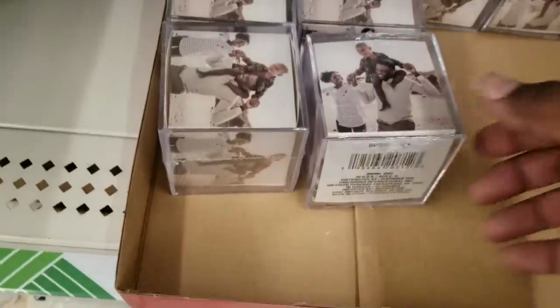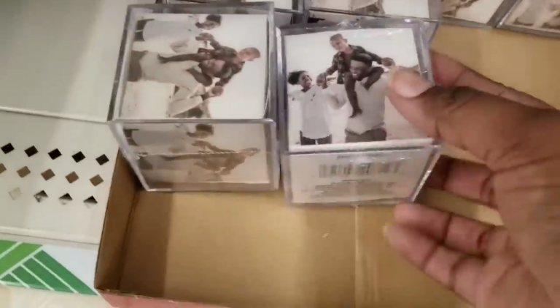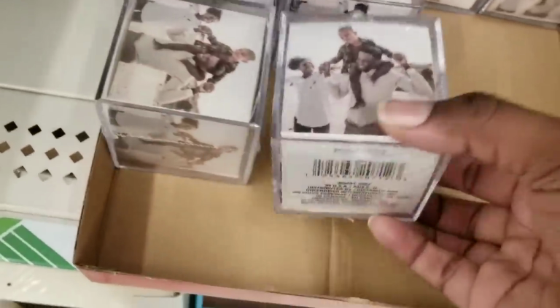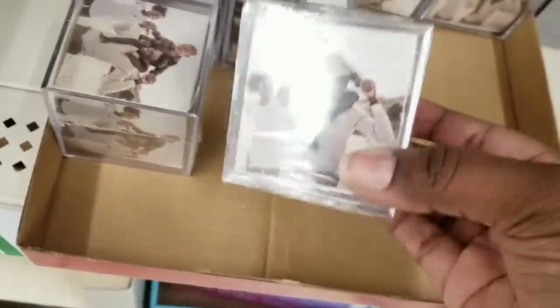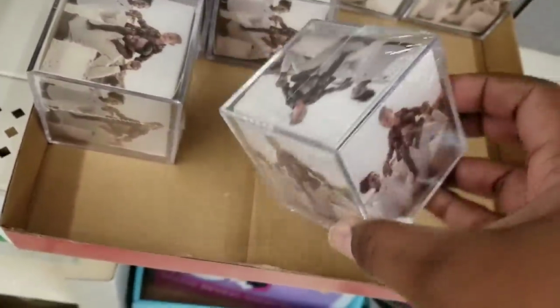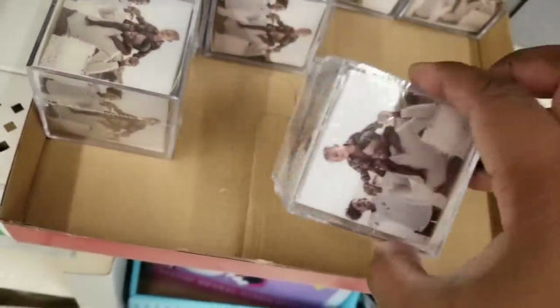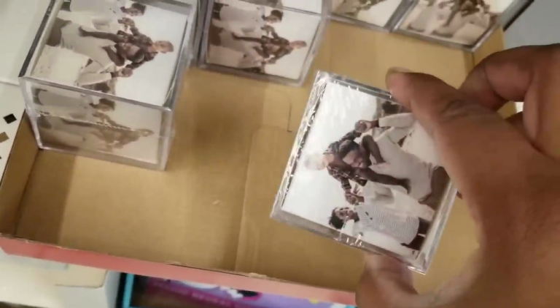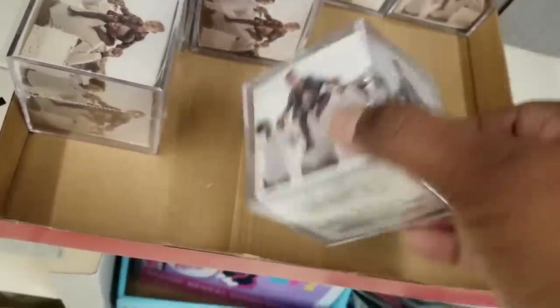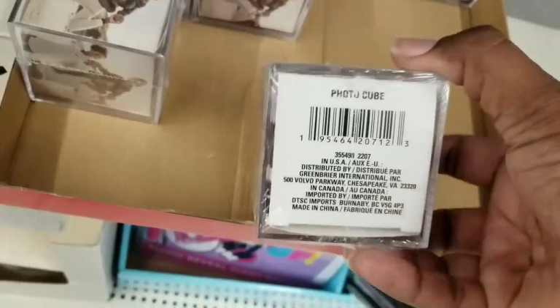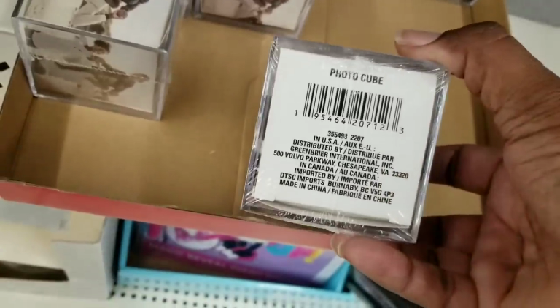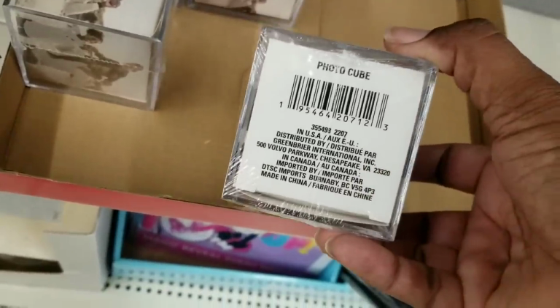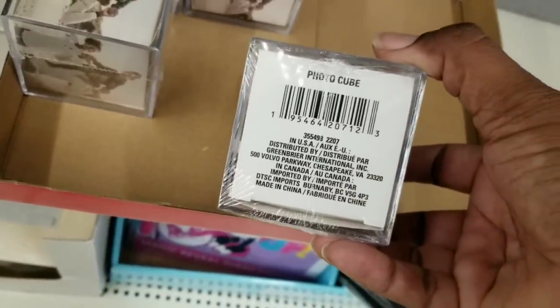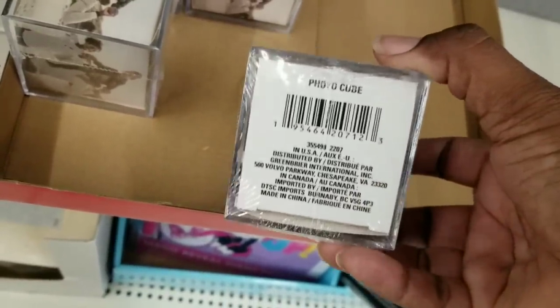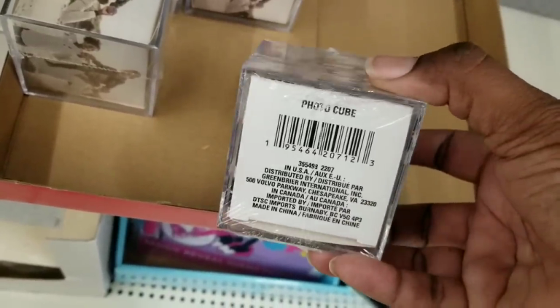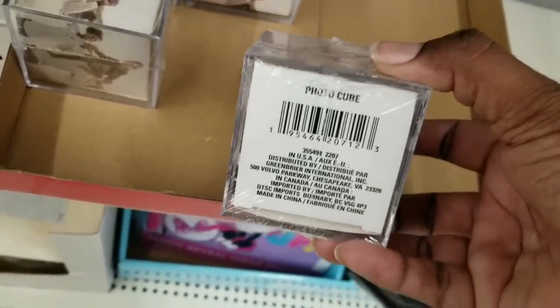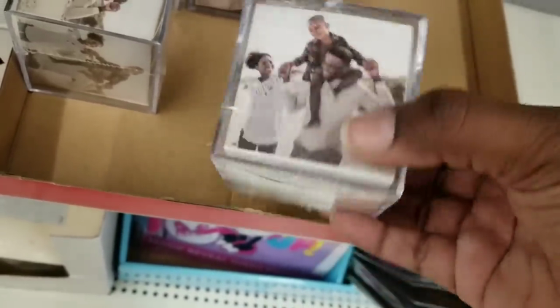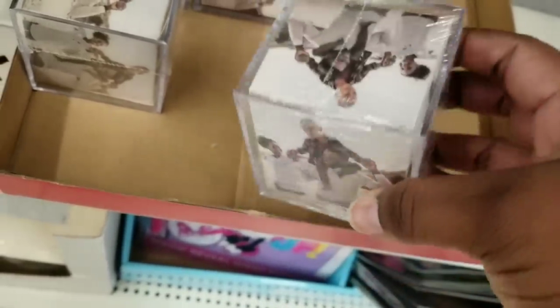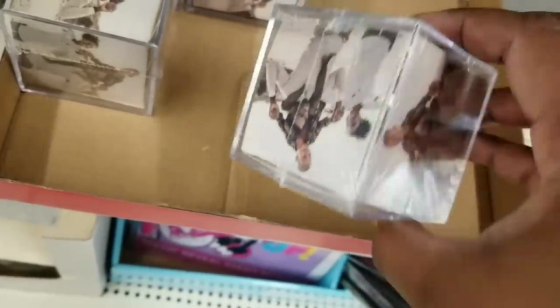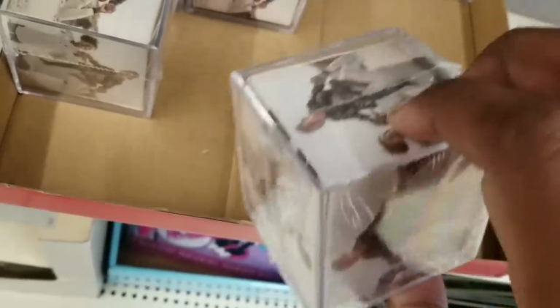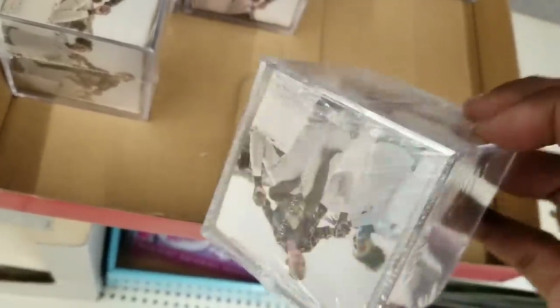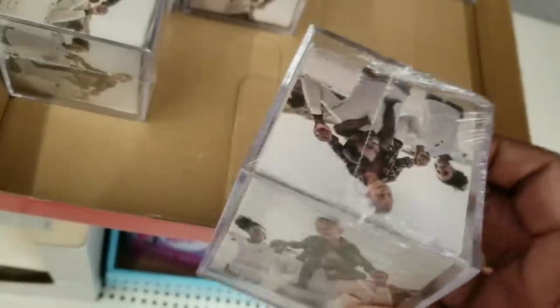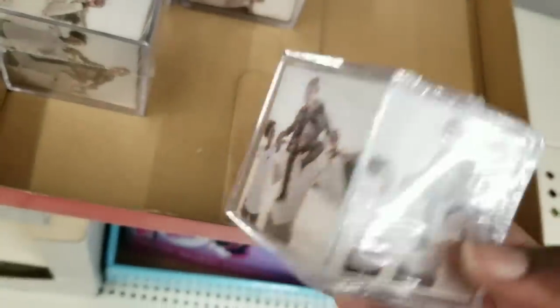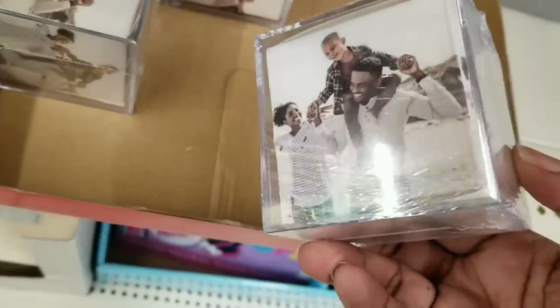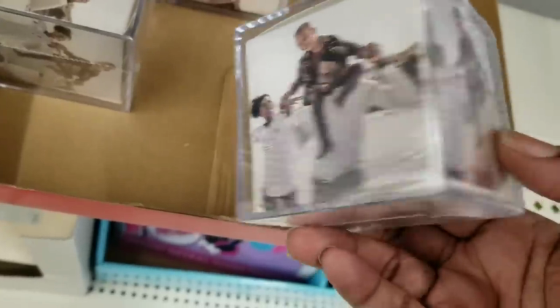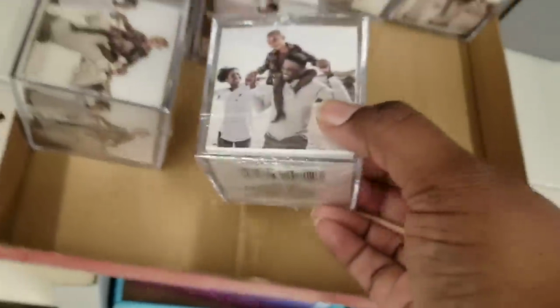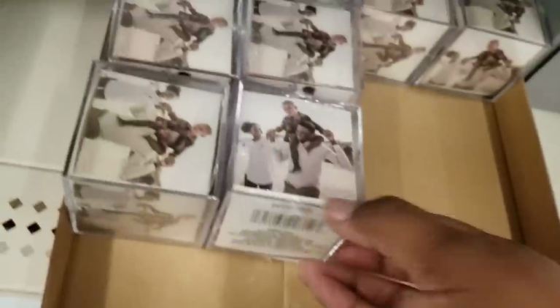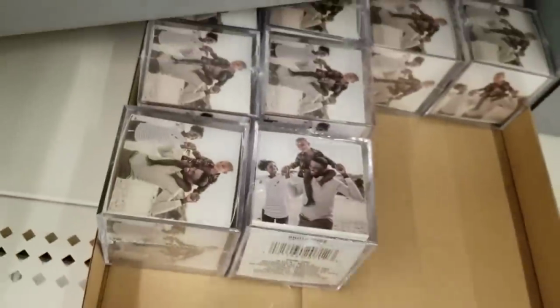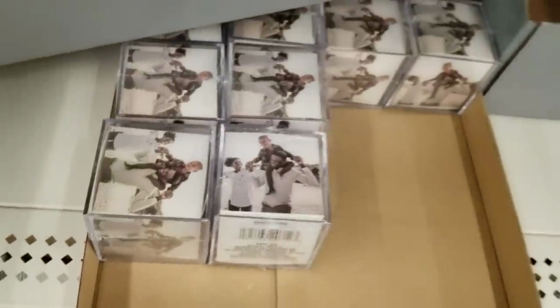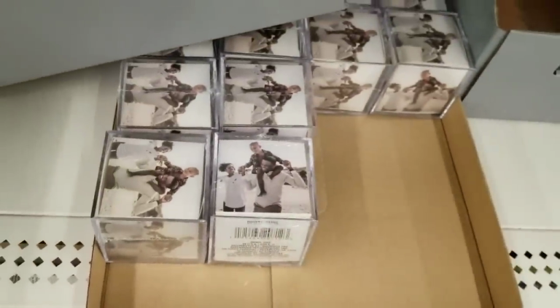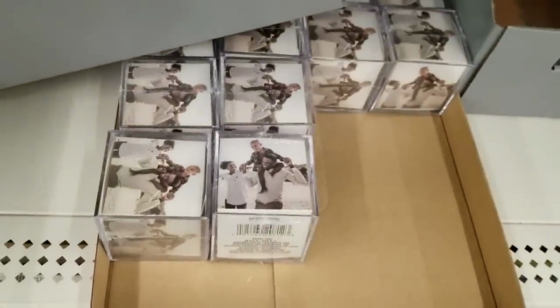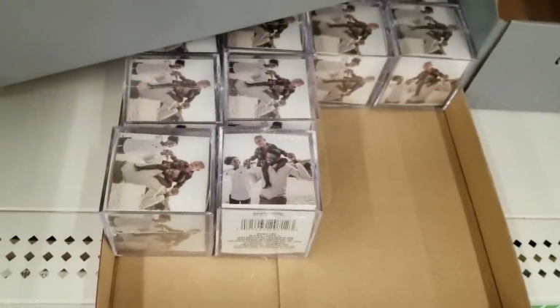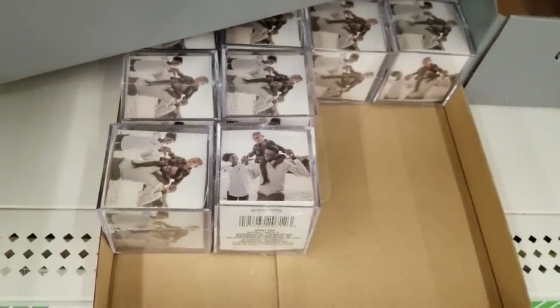This was new to me — I have never seen this photo cube. It's a photo cube where all five sides you can put pictures in and display on a desk. I think these are gorgeous. You can even transform this into an ornament.